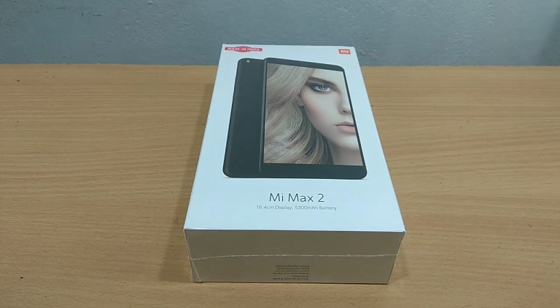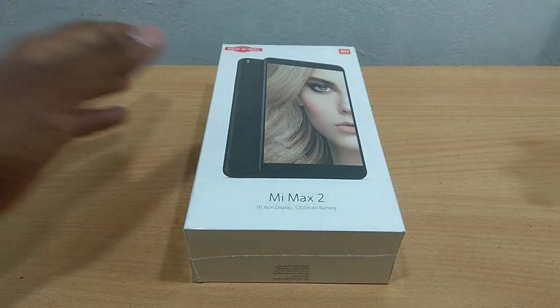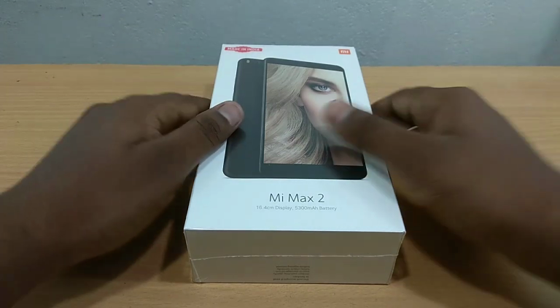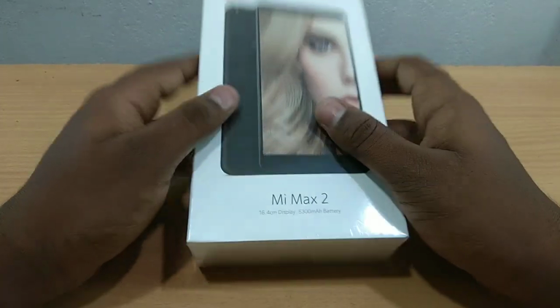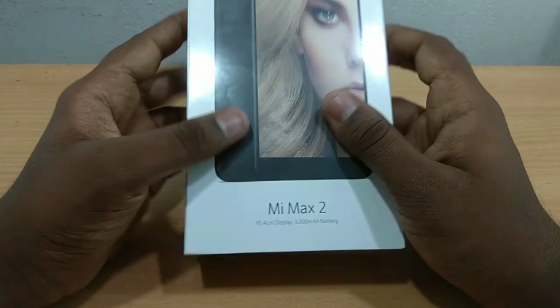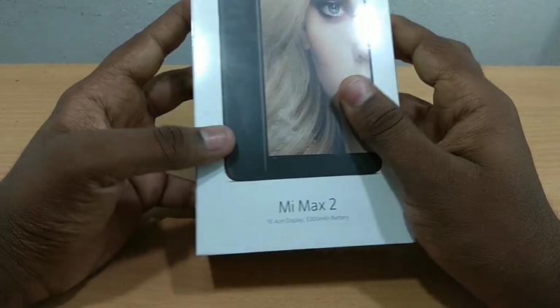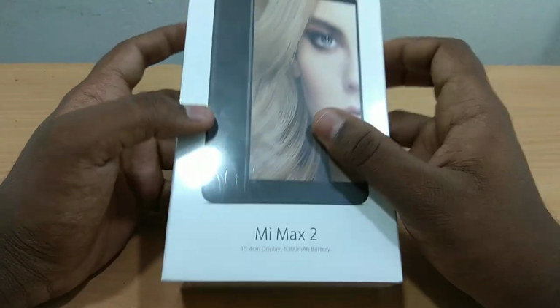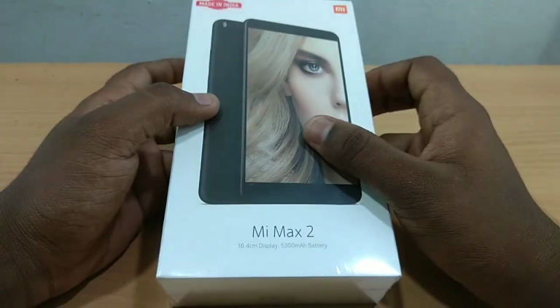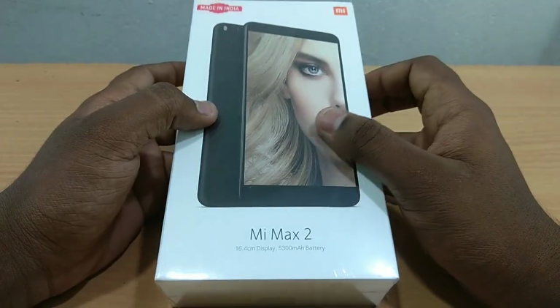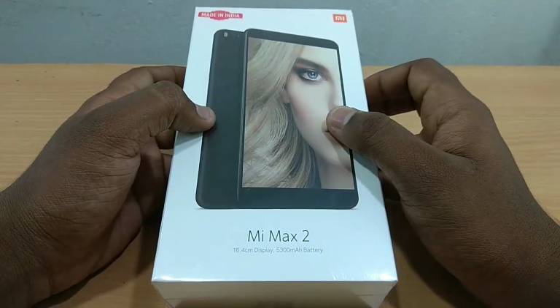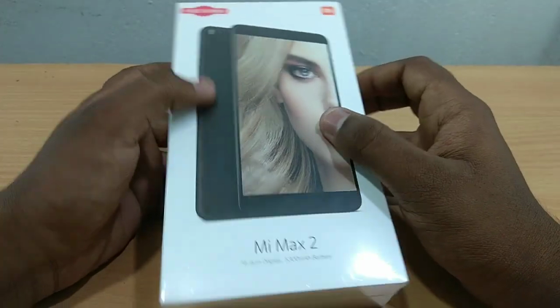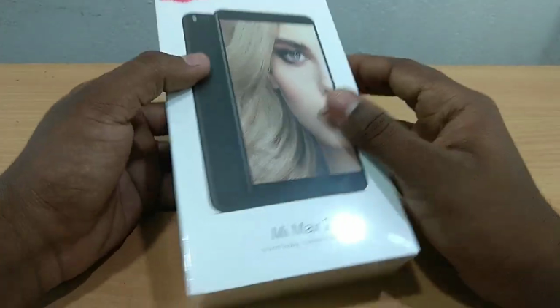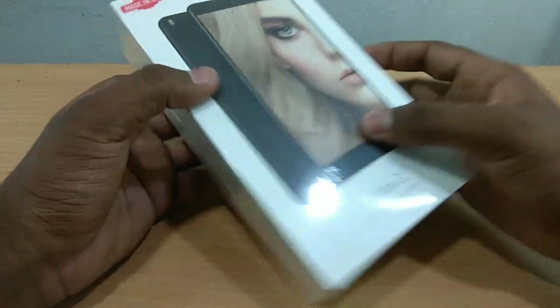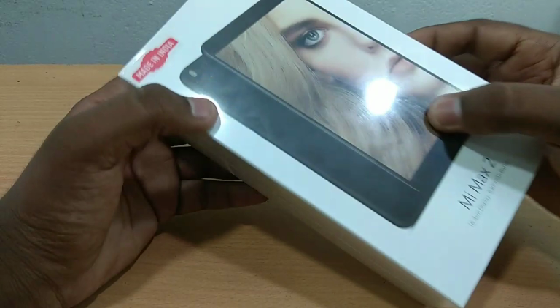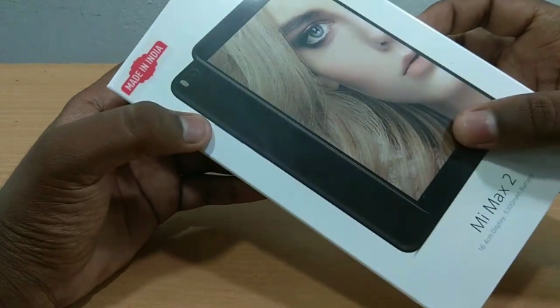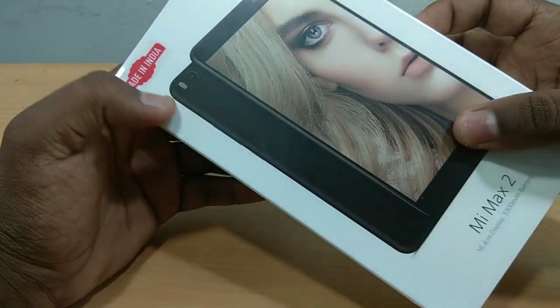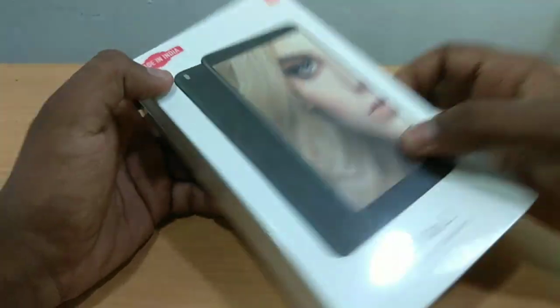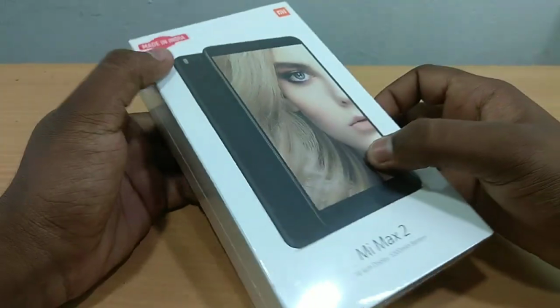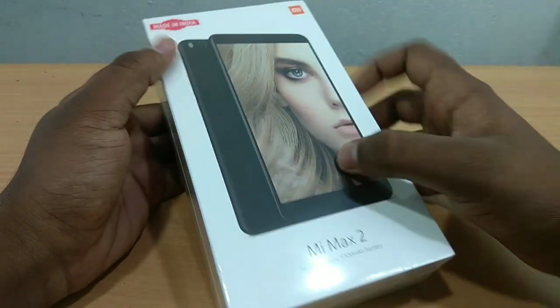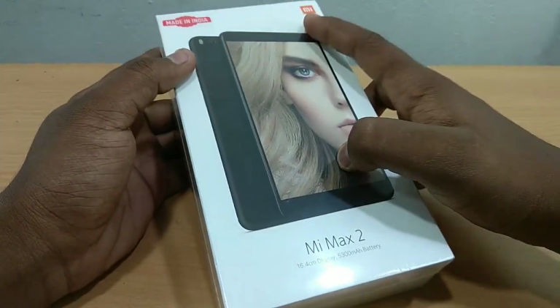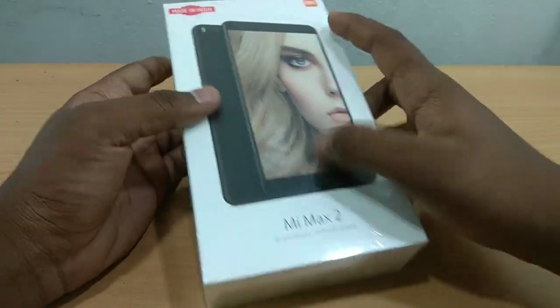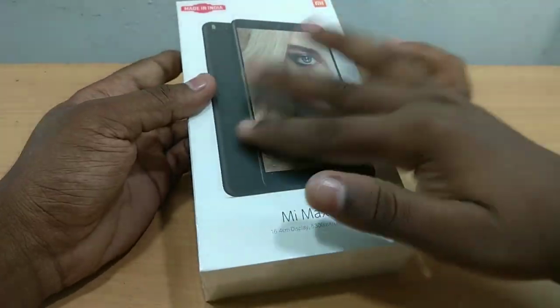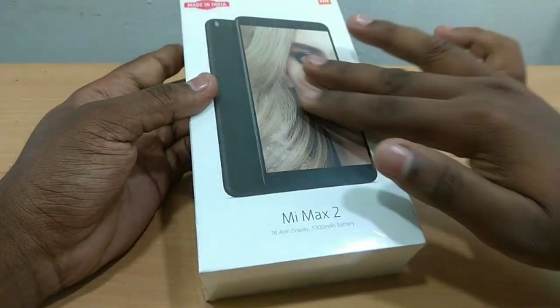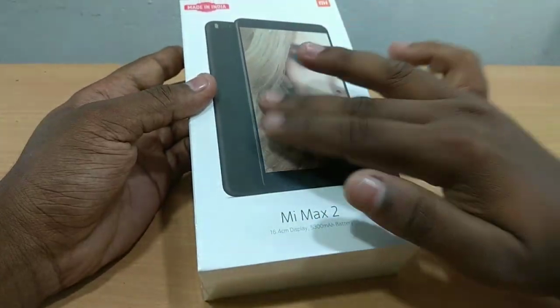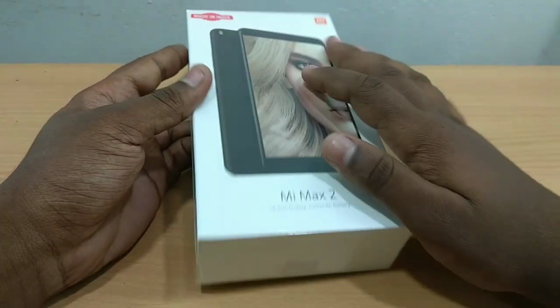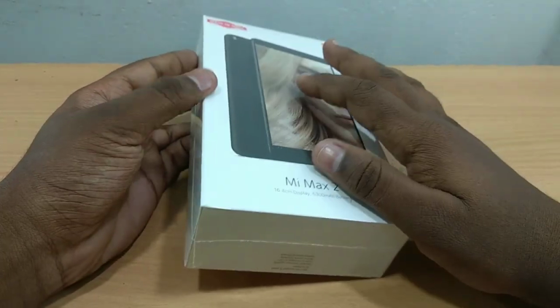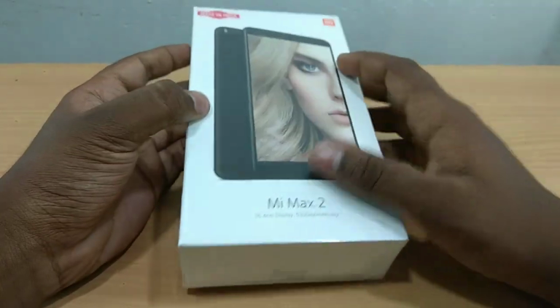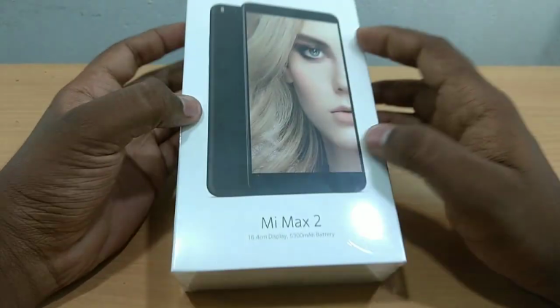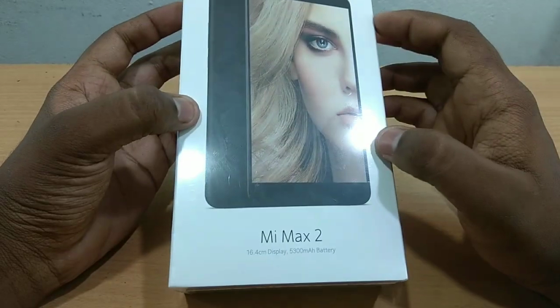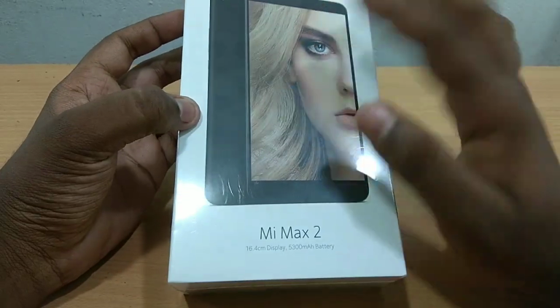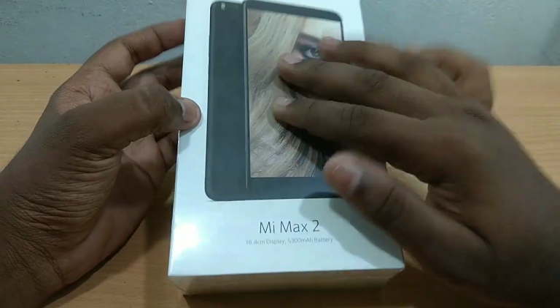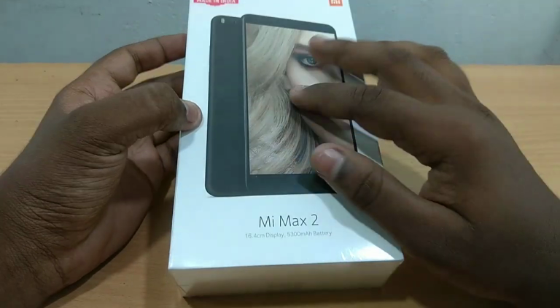So we have an unboxing. We have a Made in India label, an MI logo, and a picture on the screen. This is available in black.